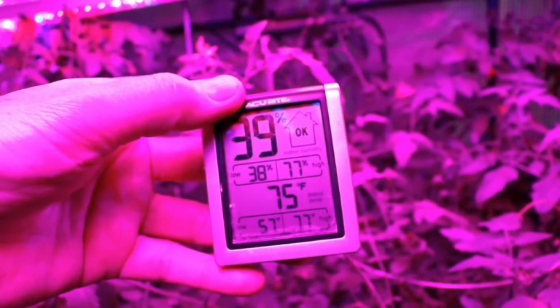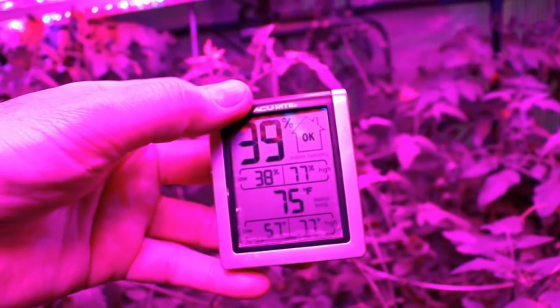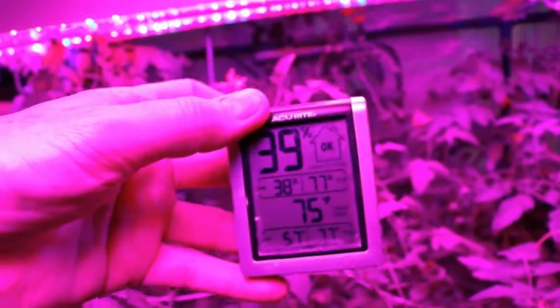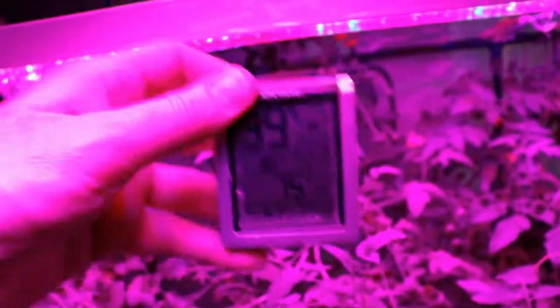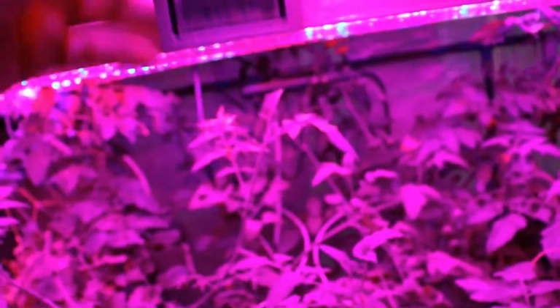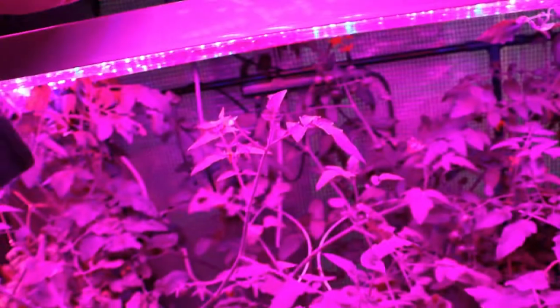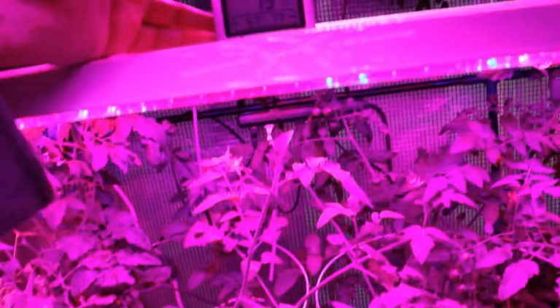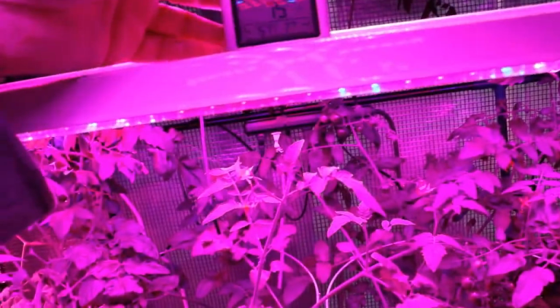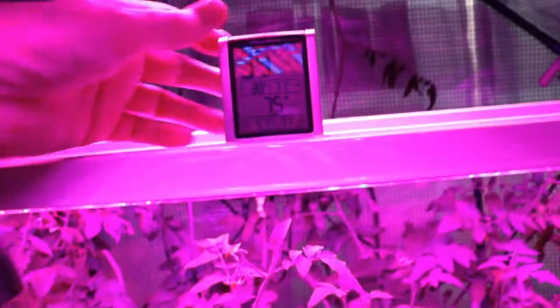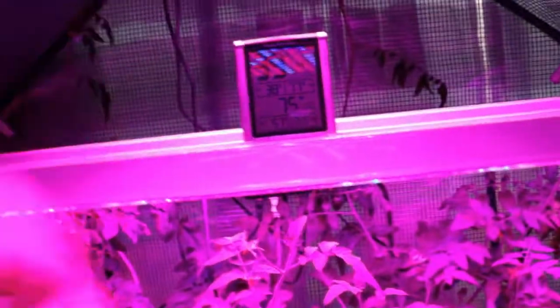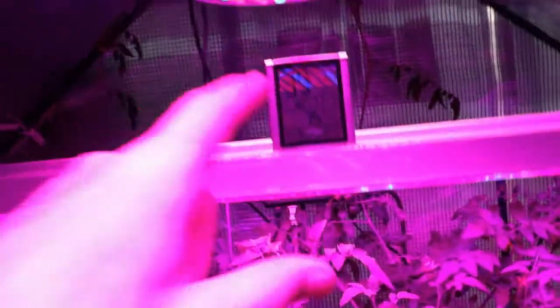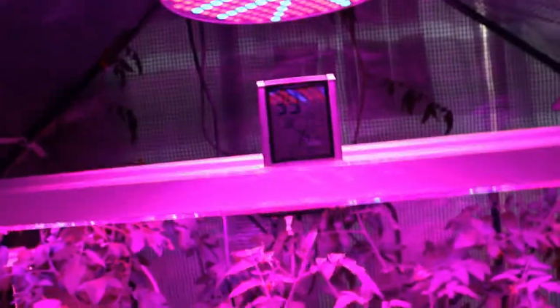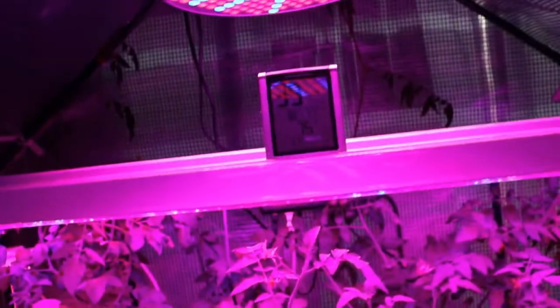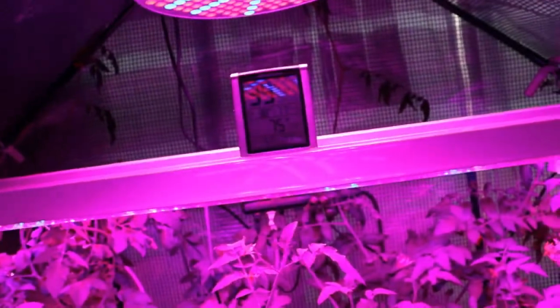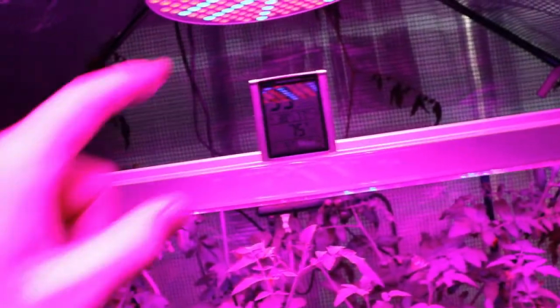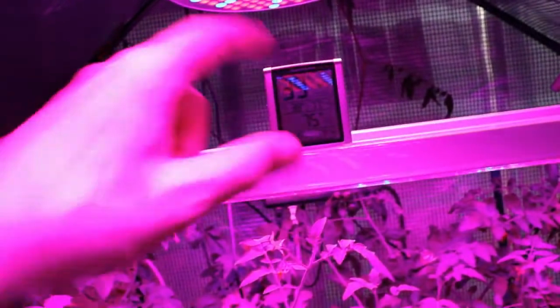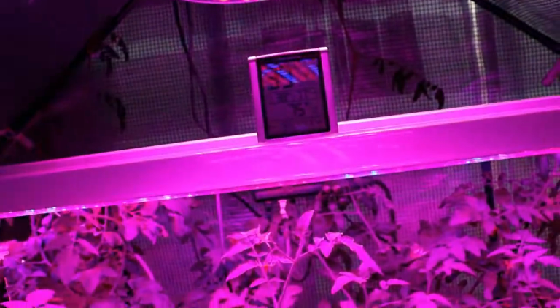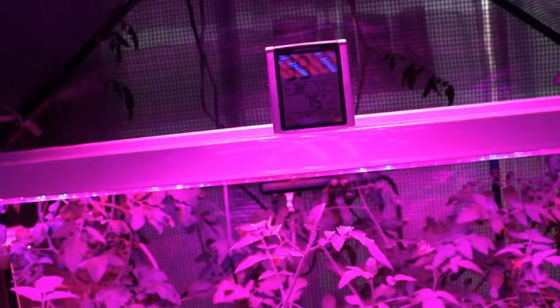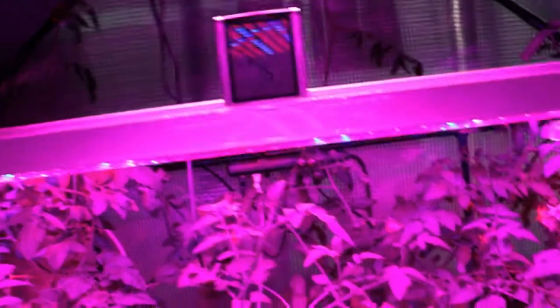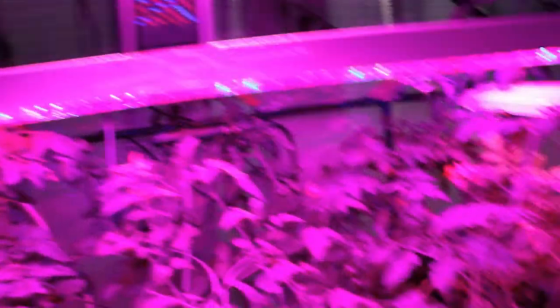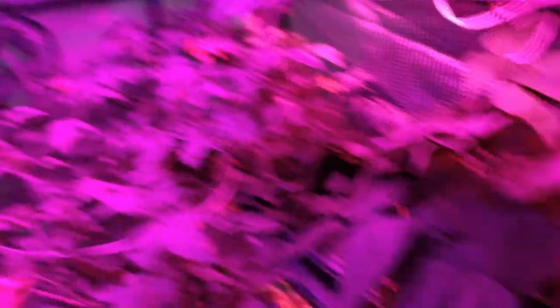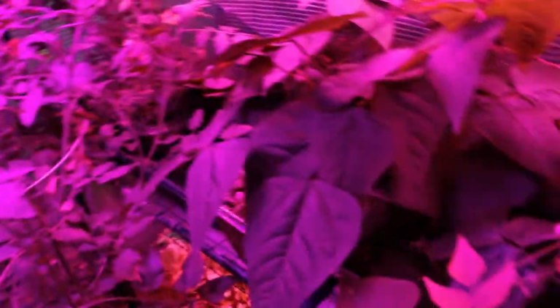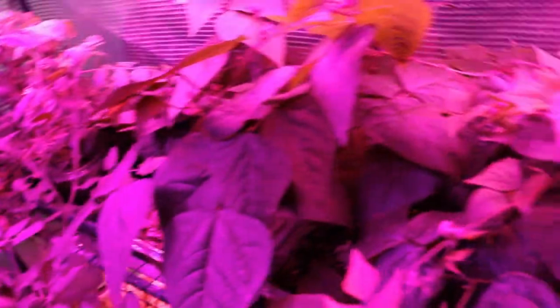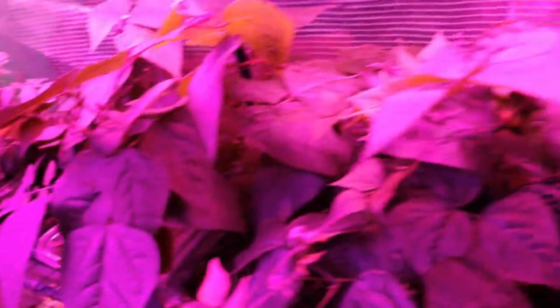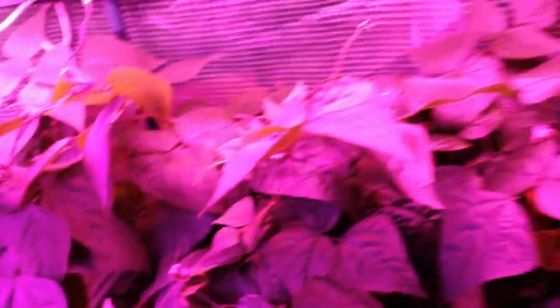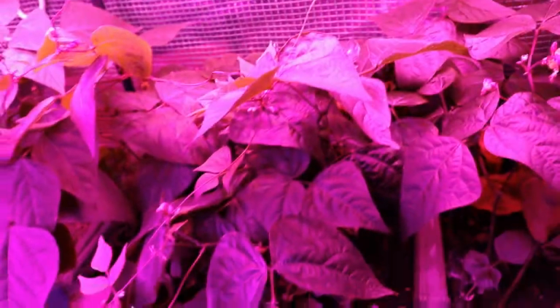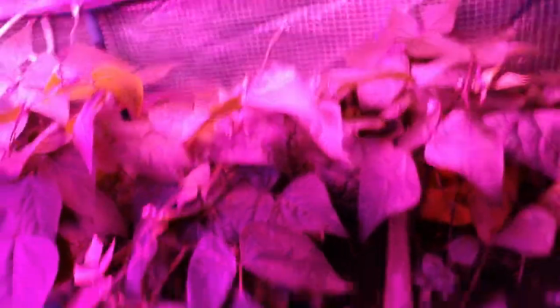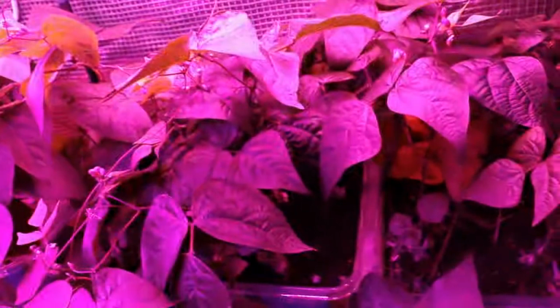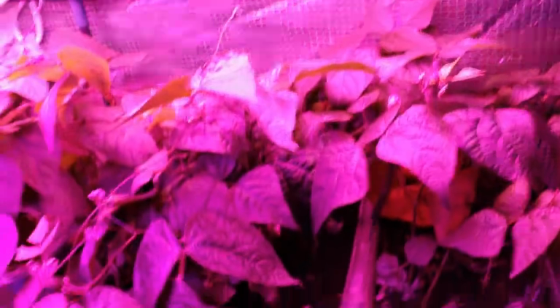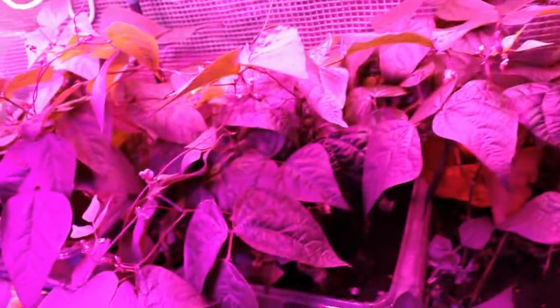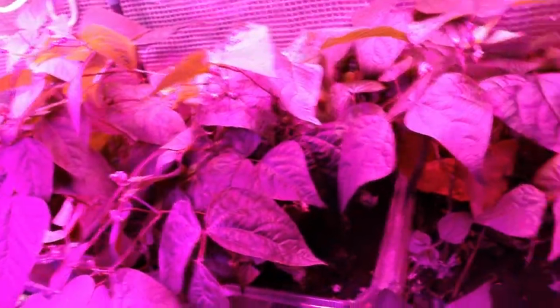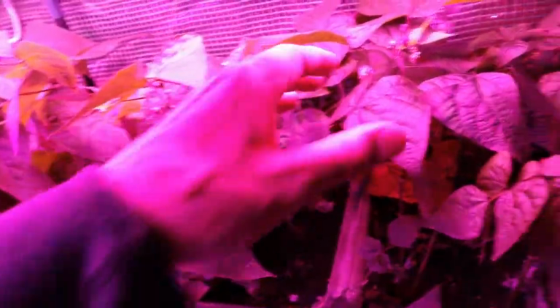This keeps track of the humidity so that first thing in the morning I can see whether it's okay or low or whatever. I've been doing some experiments with growing some pole beans — these are a purple variety.